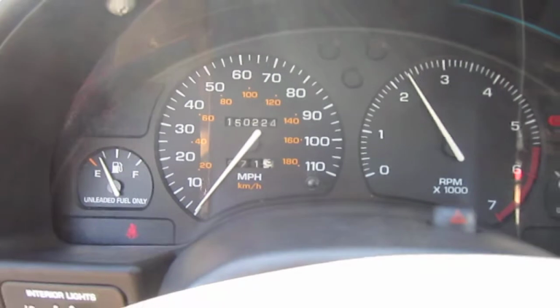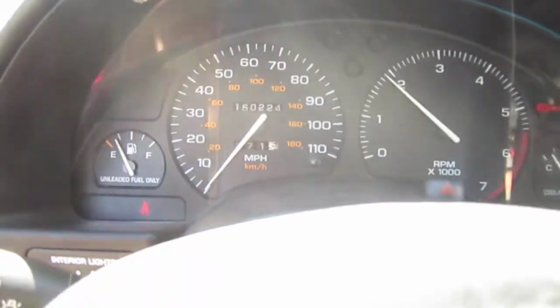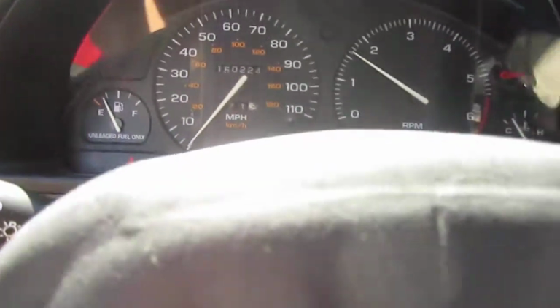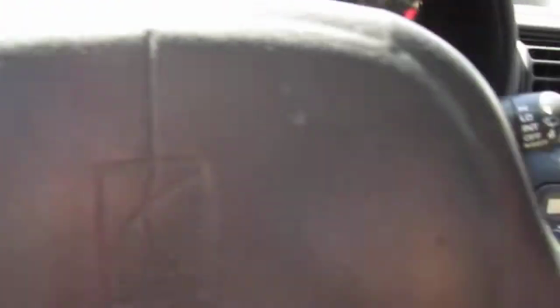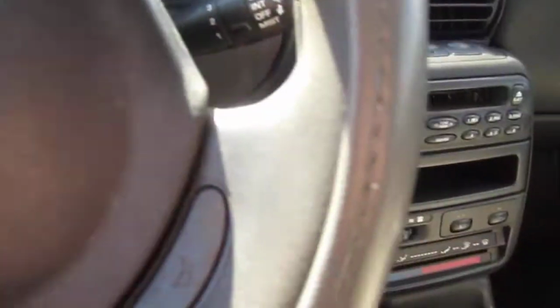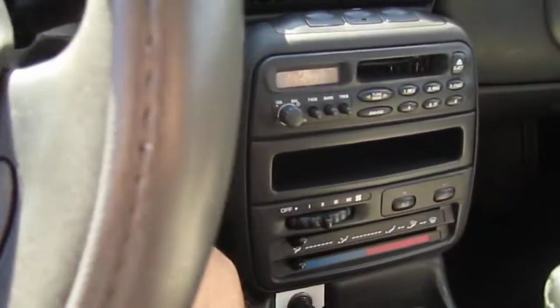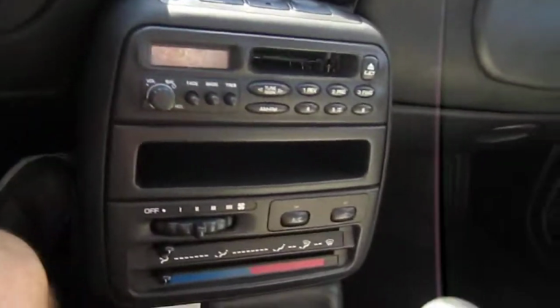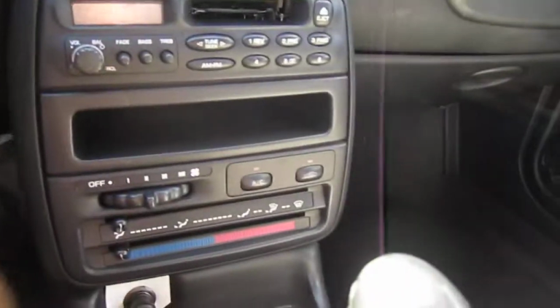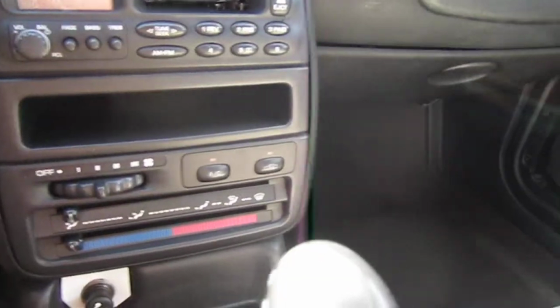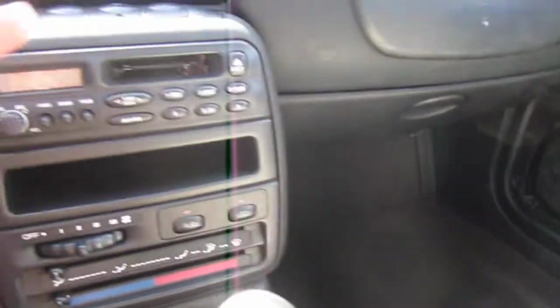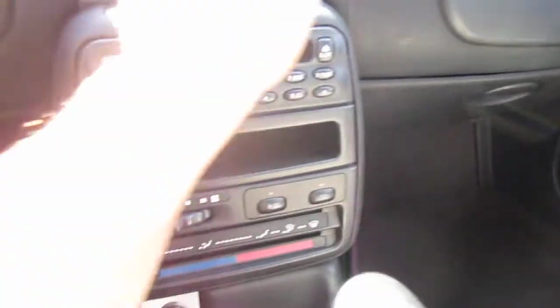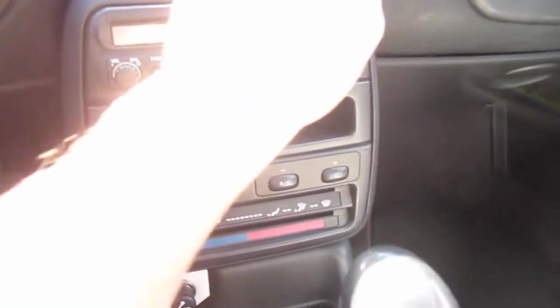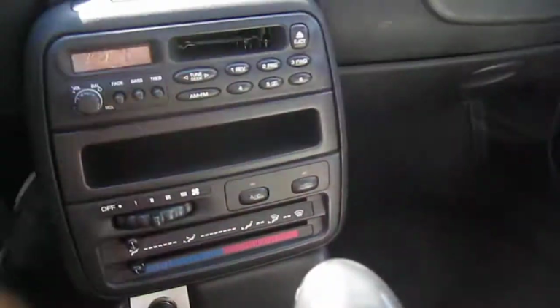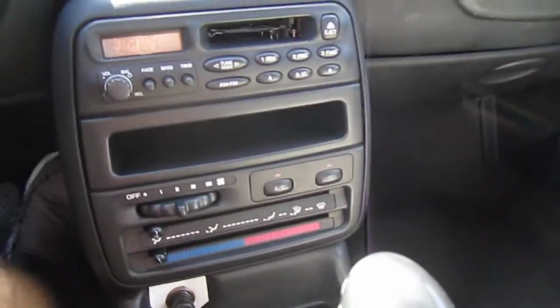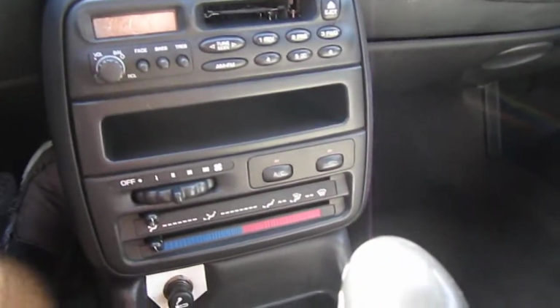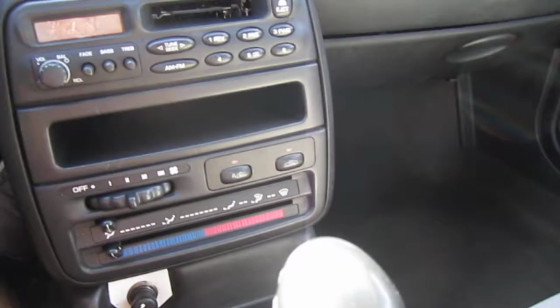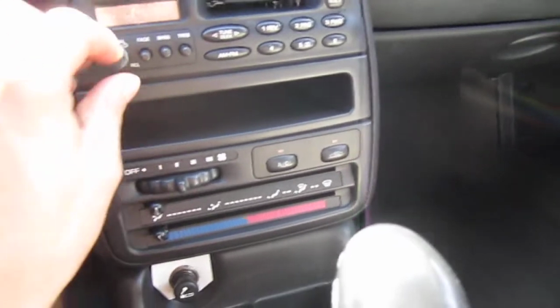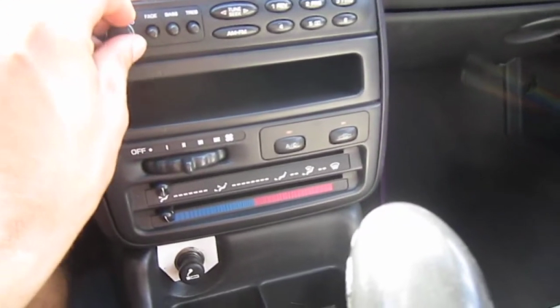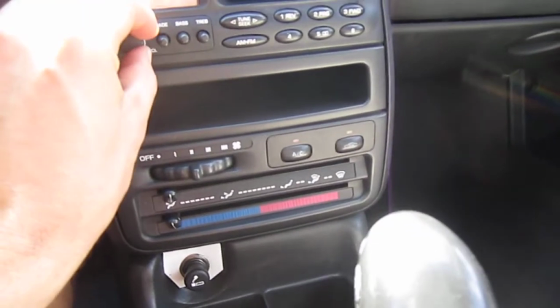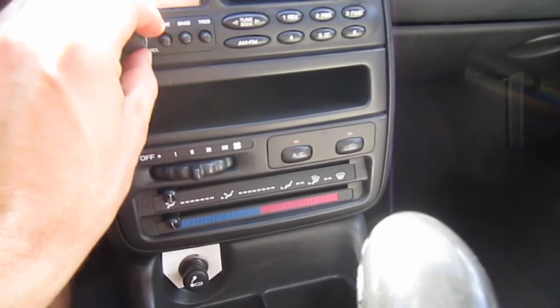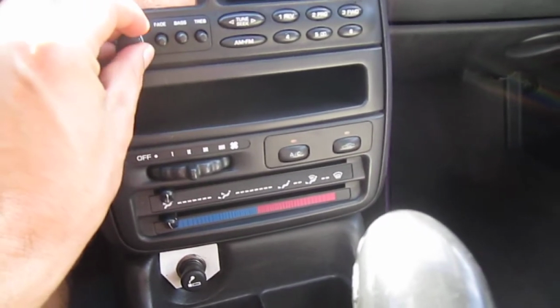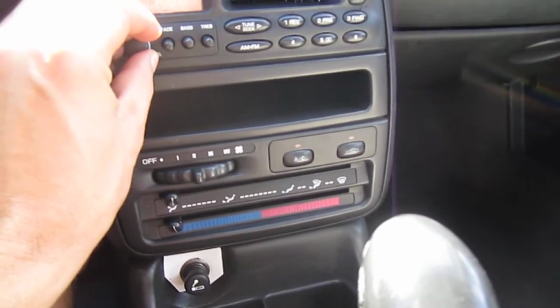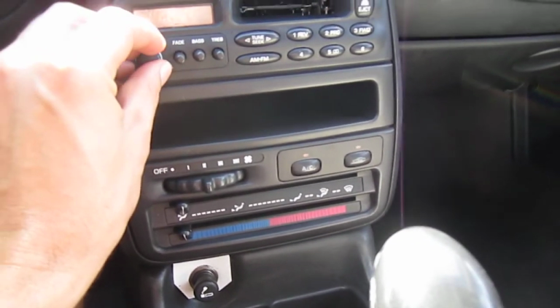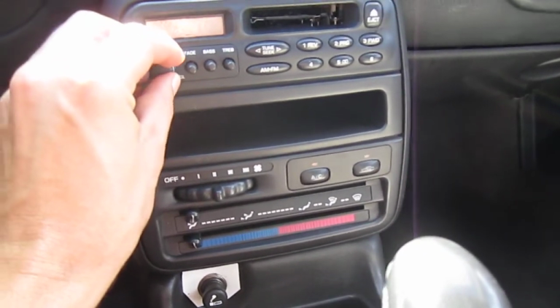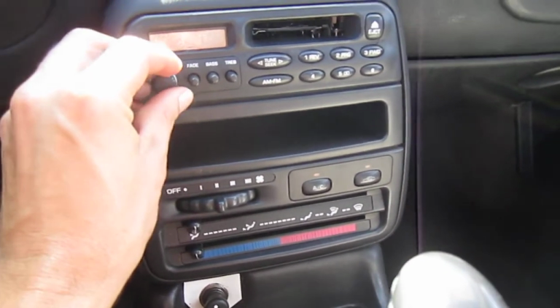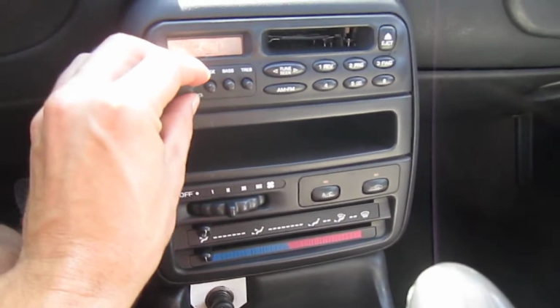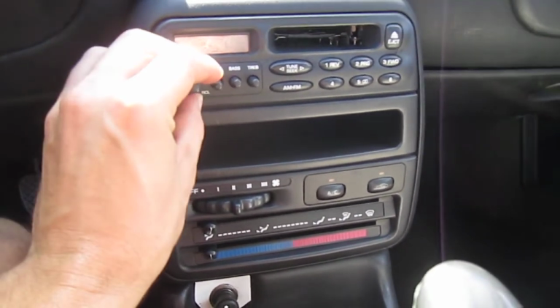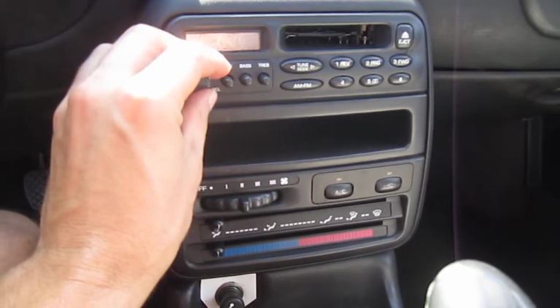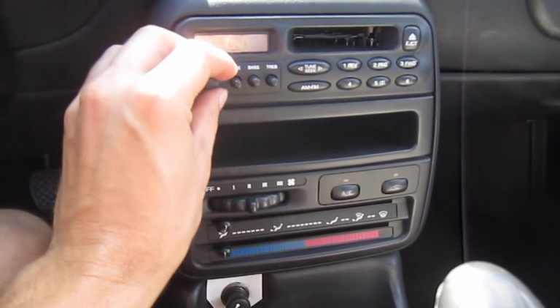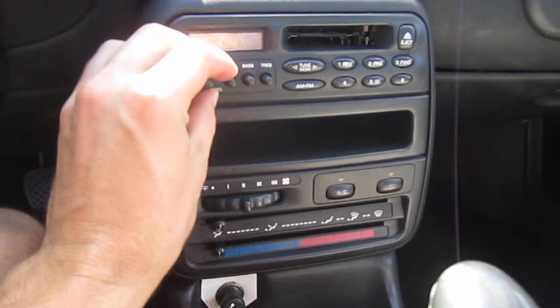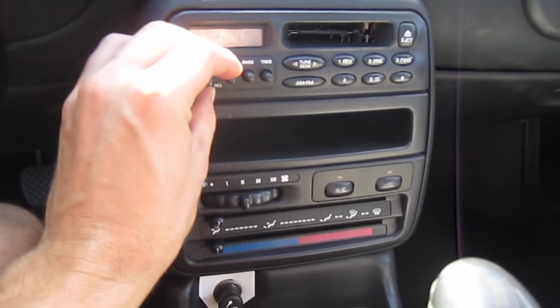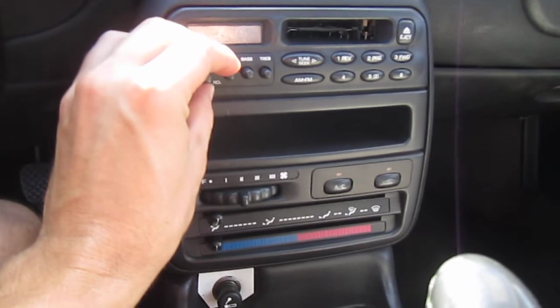It revs up and idles fine. The AC is not working in this one, so there is no AC — worth noting if you're in the Tampa area.